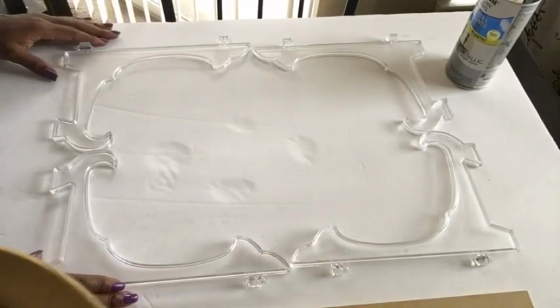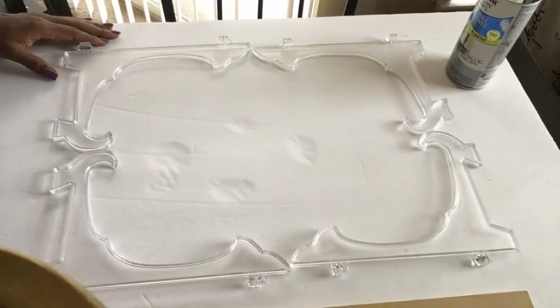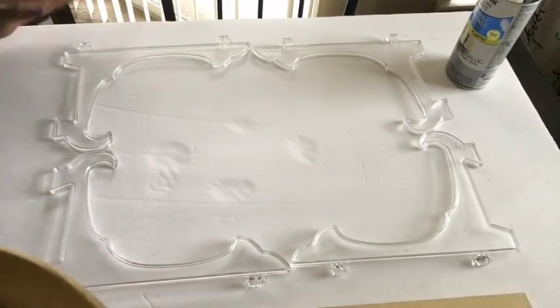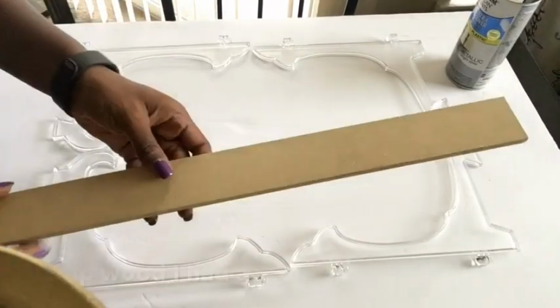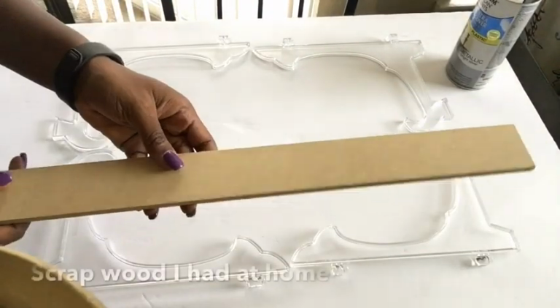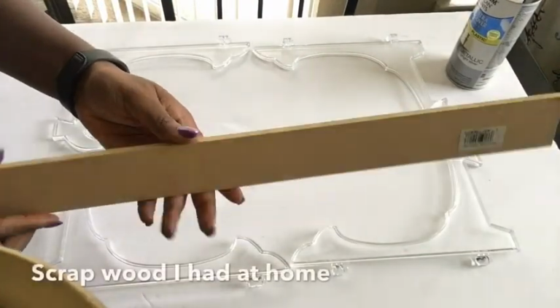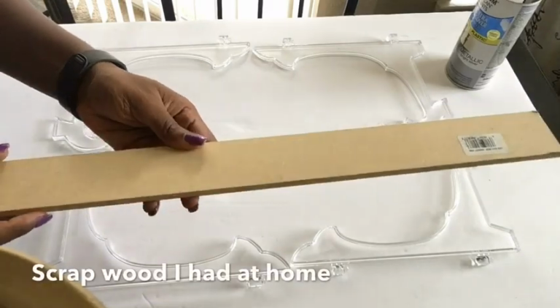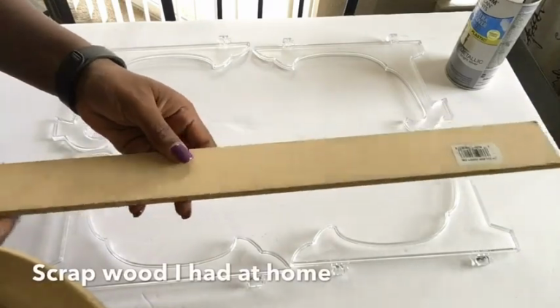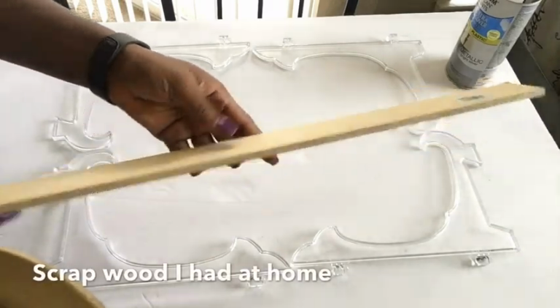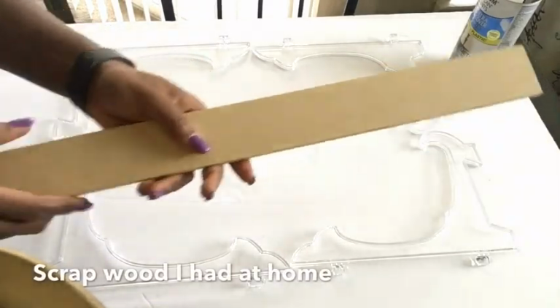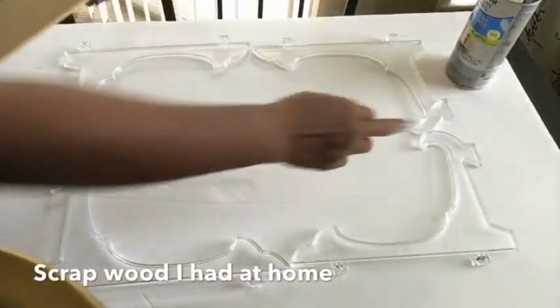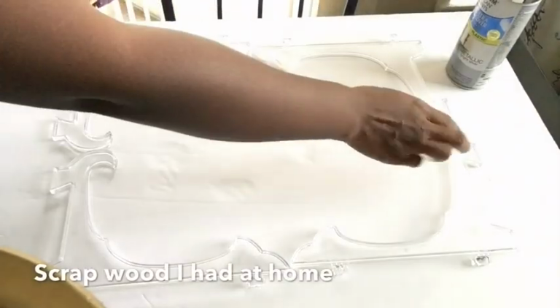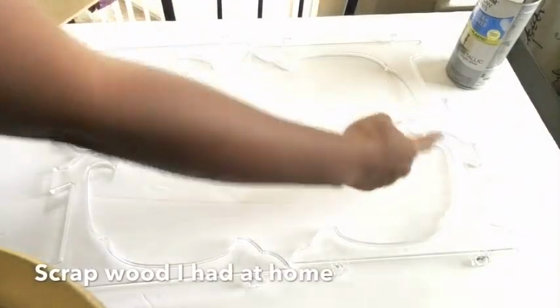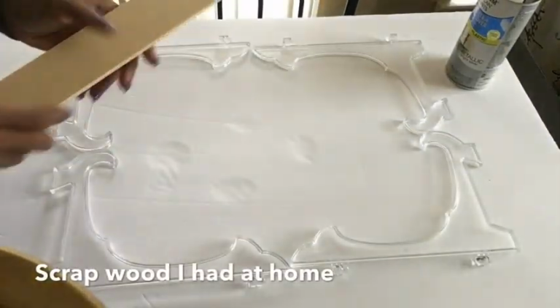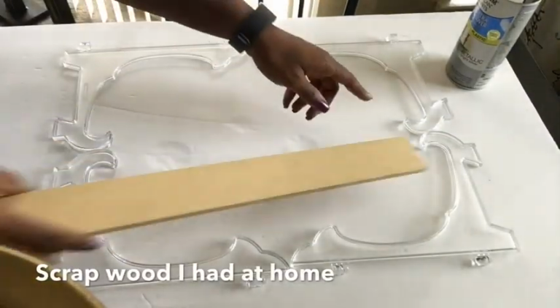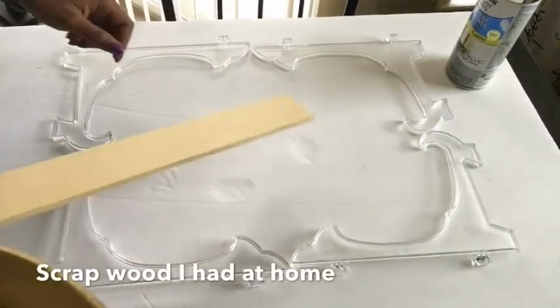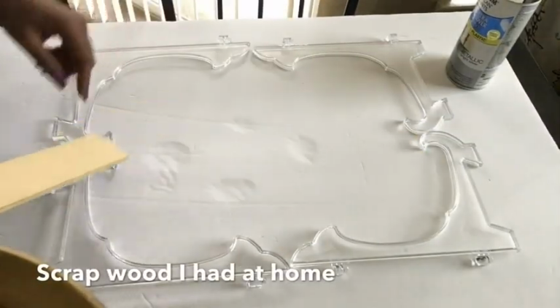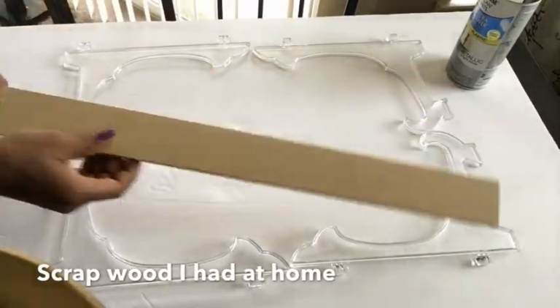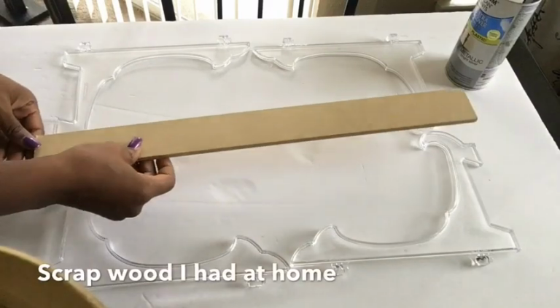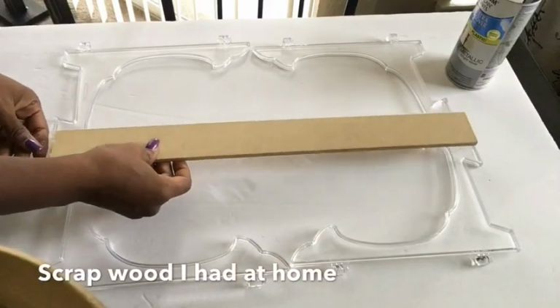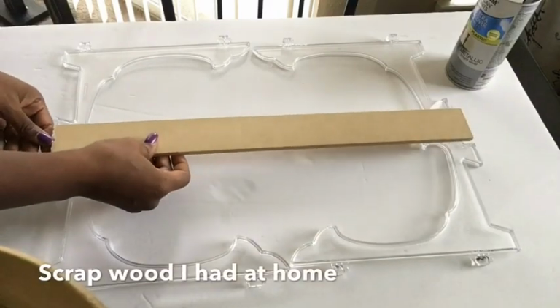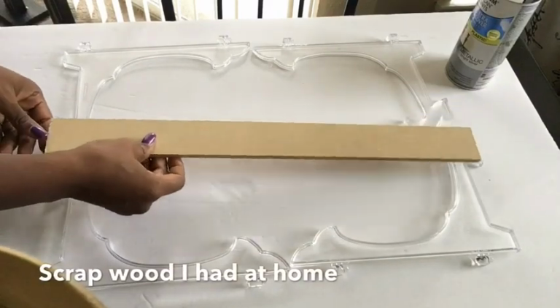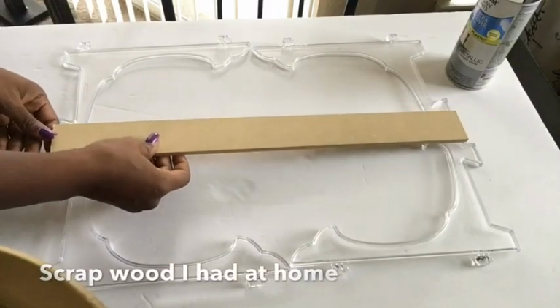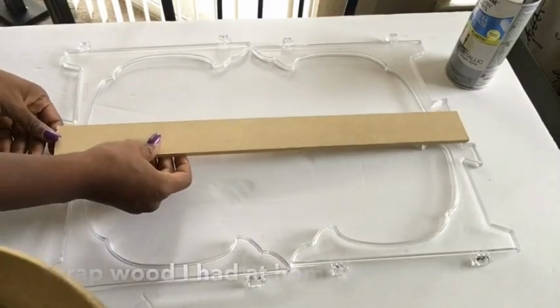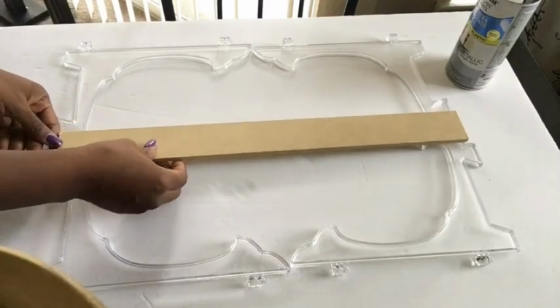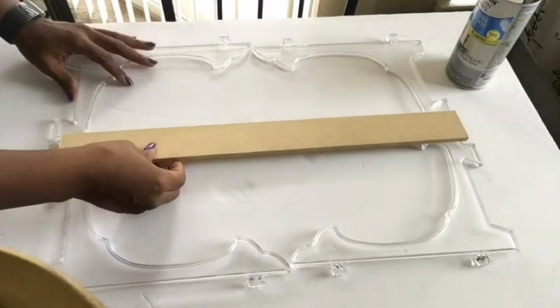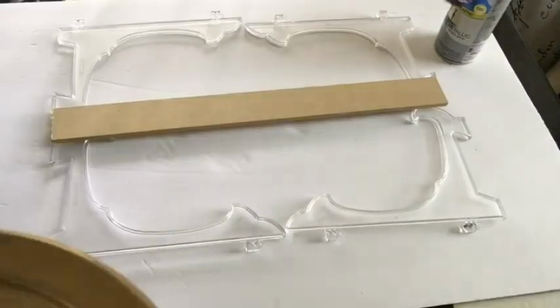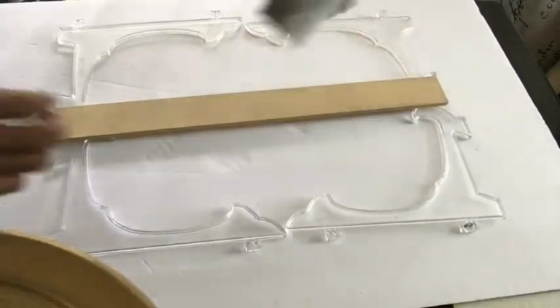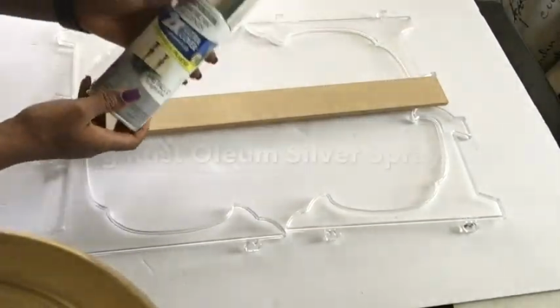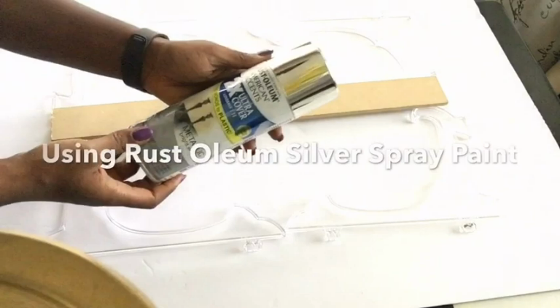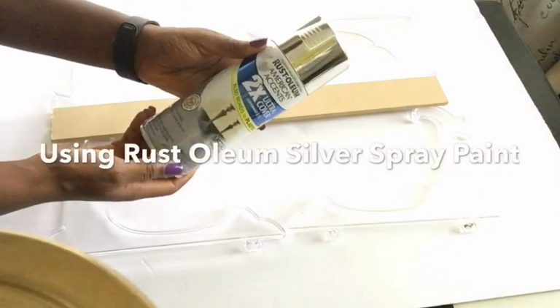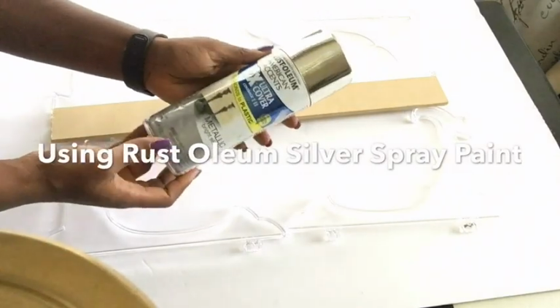This is a scrap wood that I picked up and I would measure the top and the bottom to see if it fits. Cut it to size and glue it on top of it, but before that you're going to spray paint it with a silver spray paint.